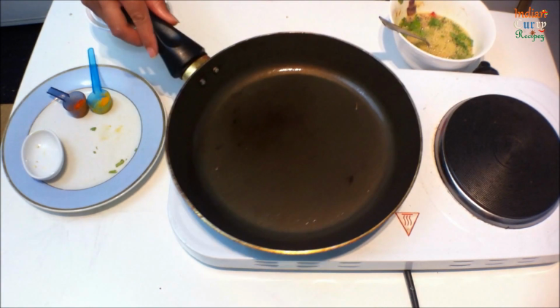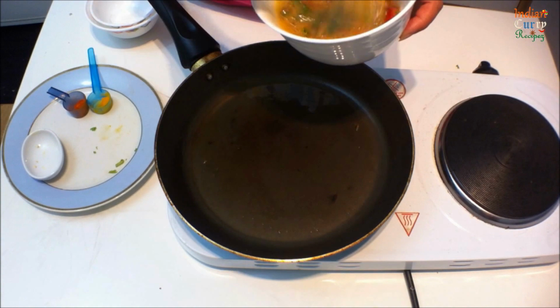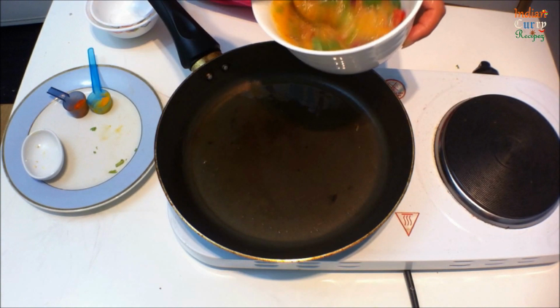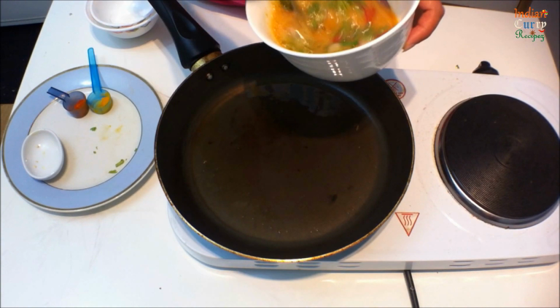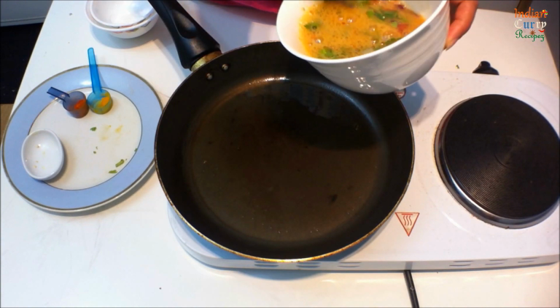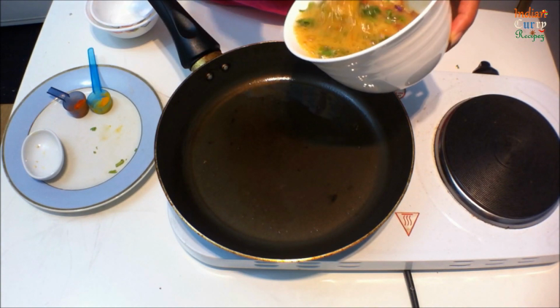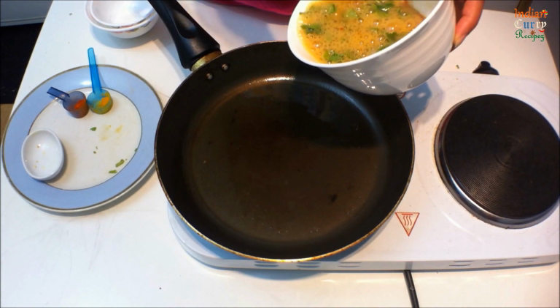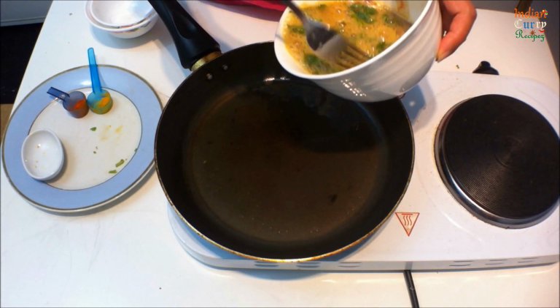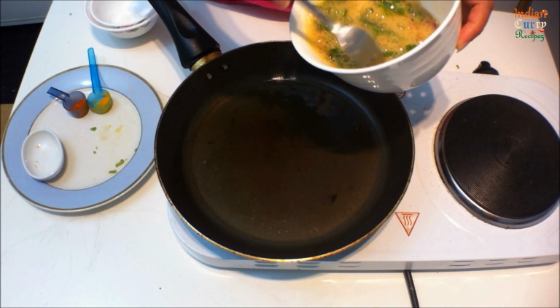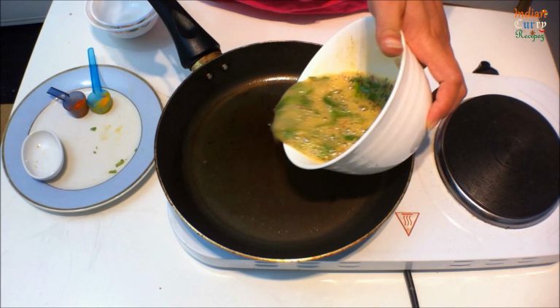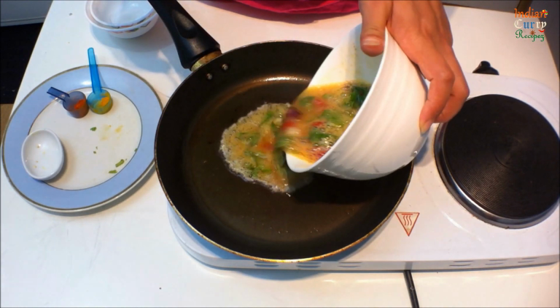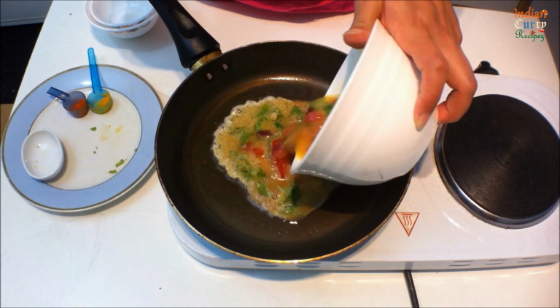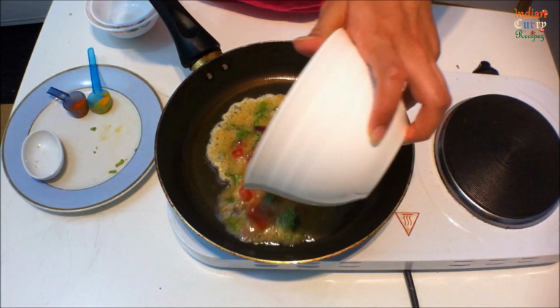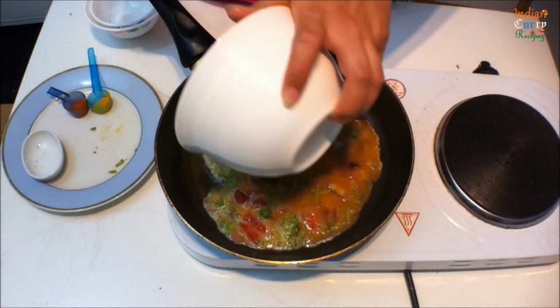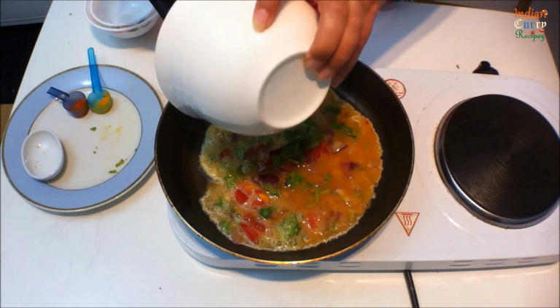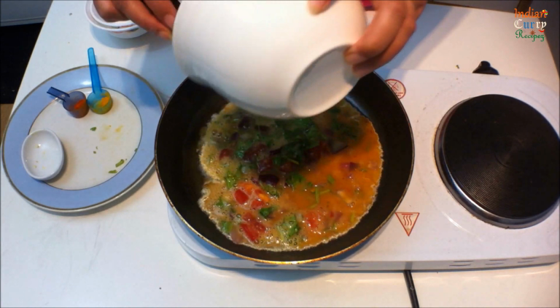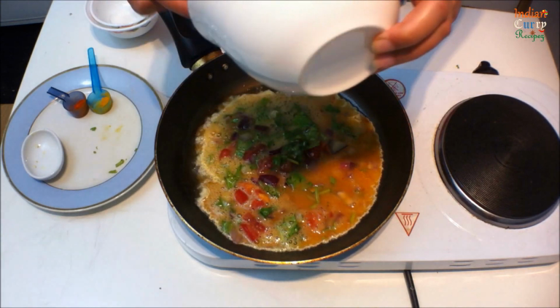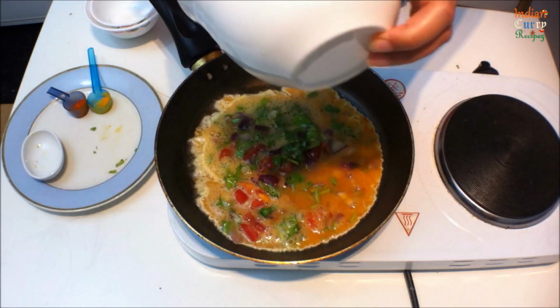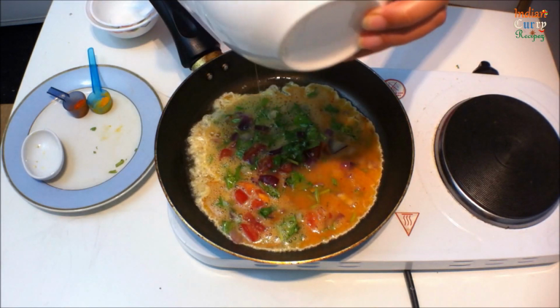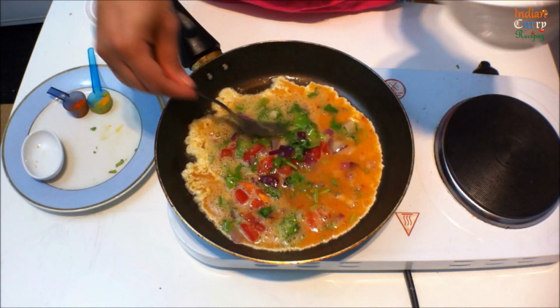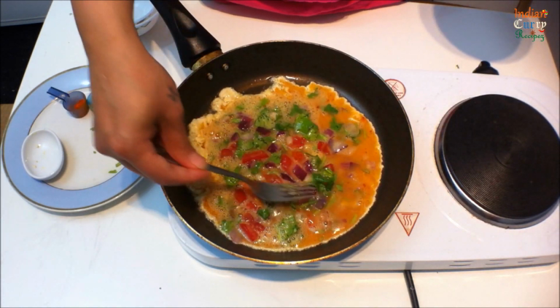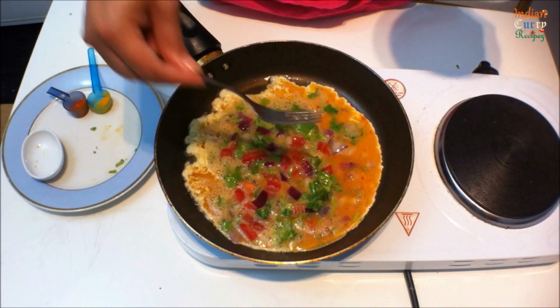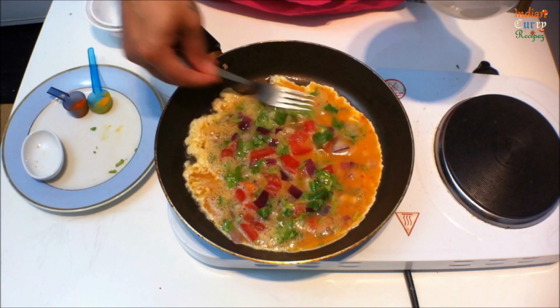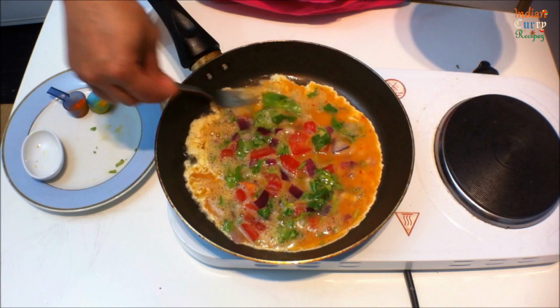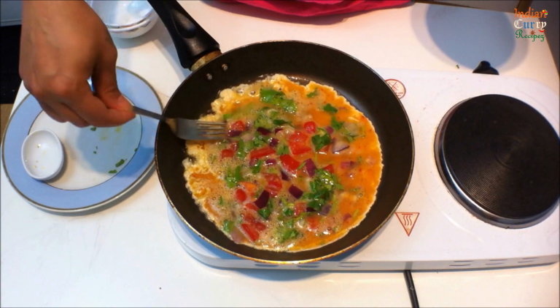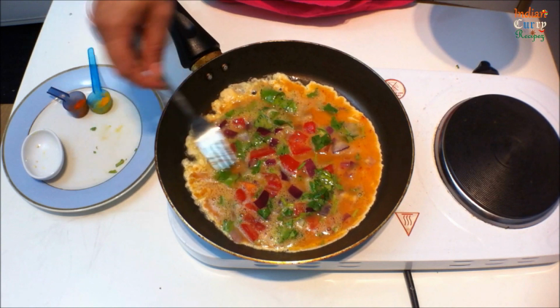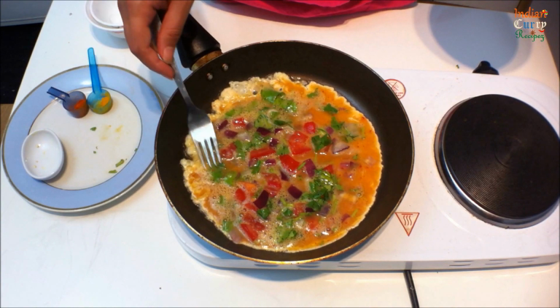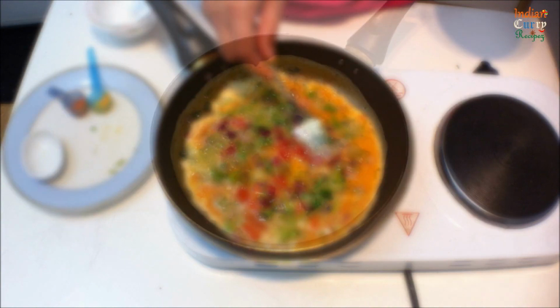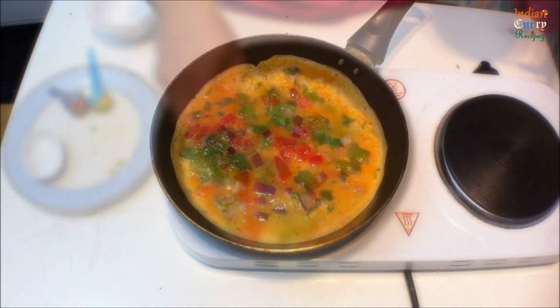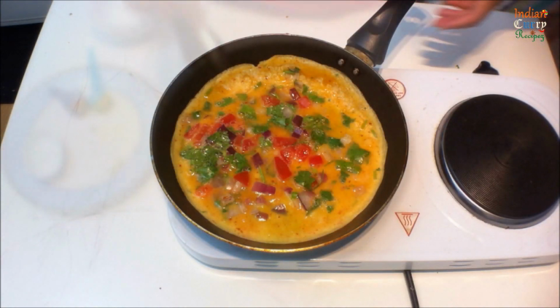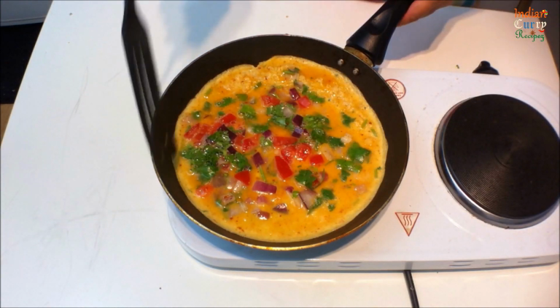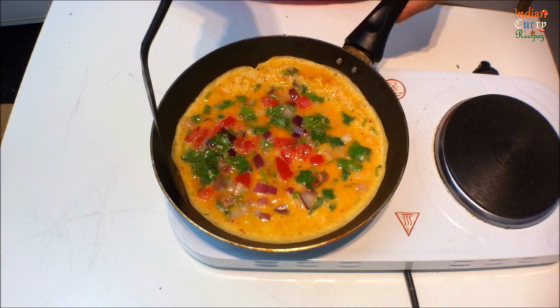You can reduce the spices to your taste. Let it fry well for five minutes on one side, then gently slide and turn it.